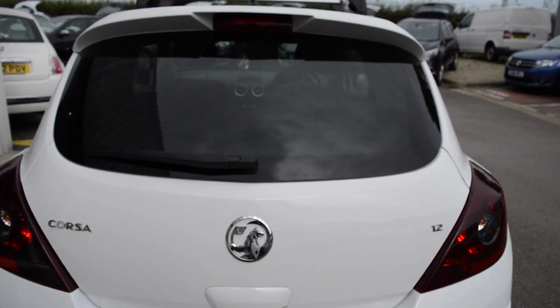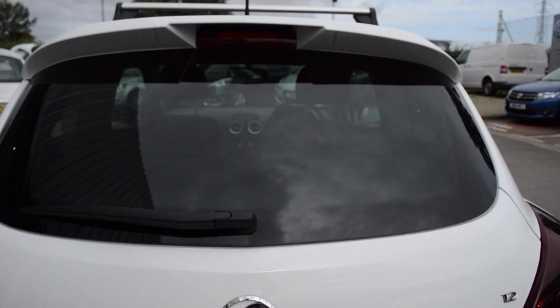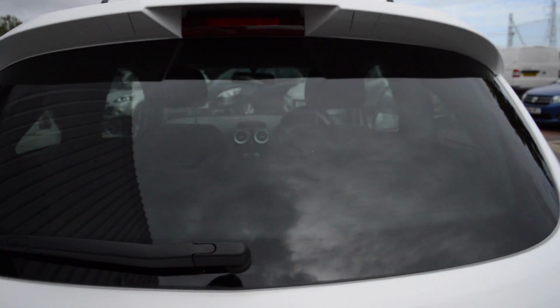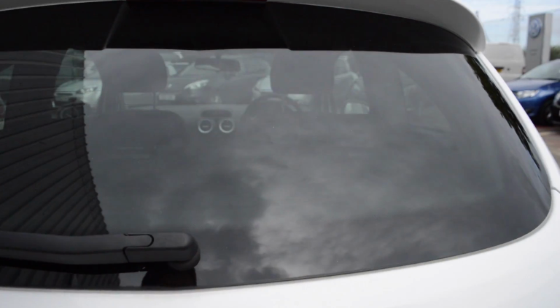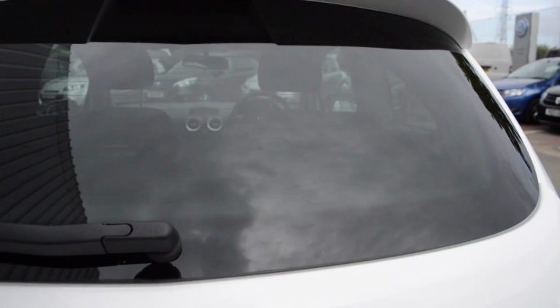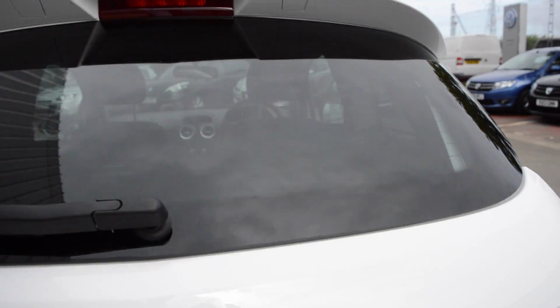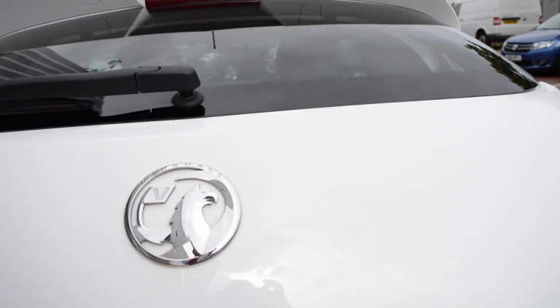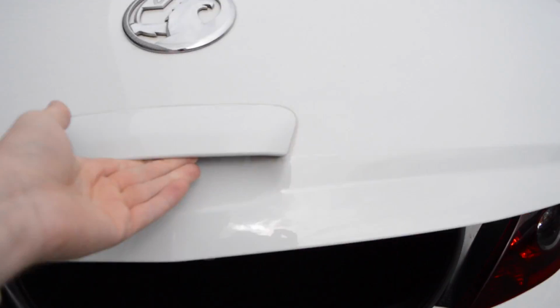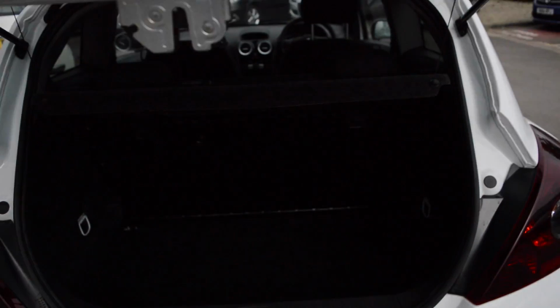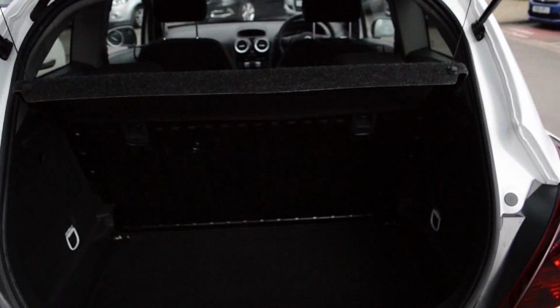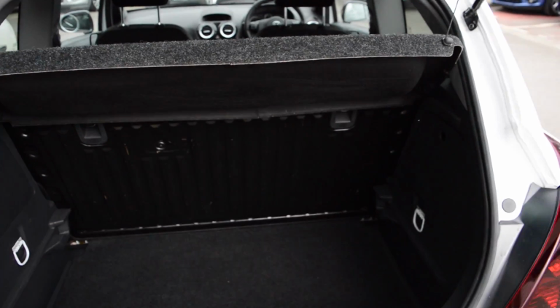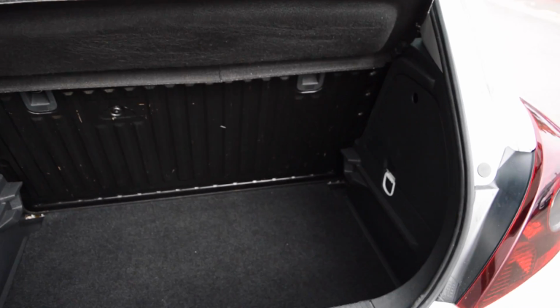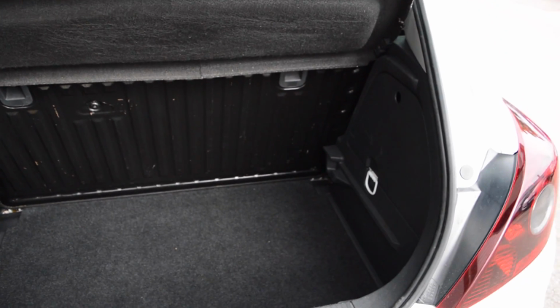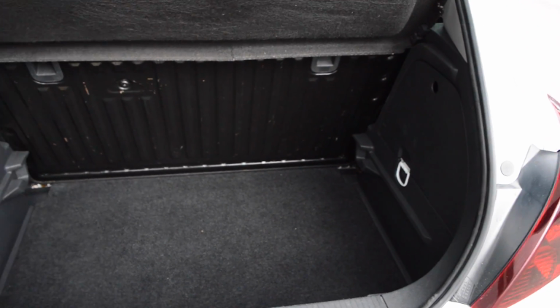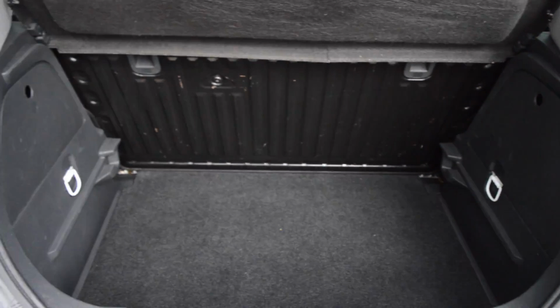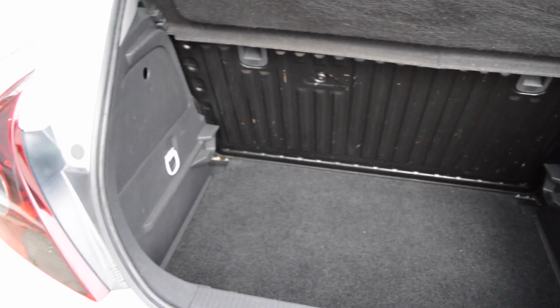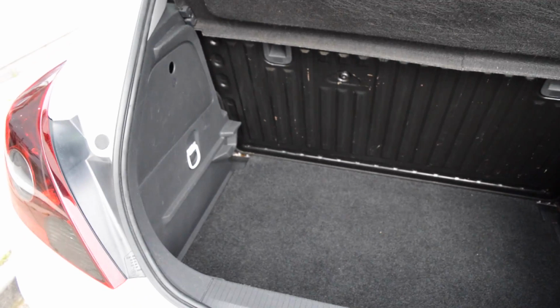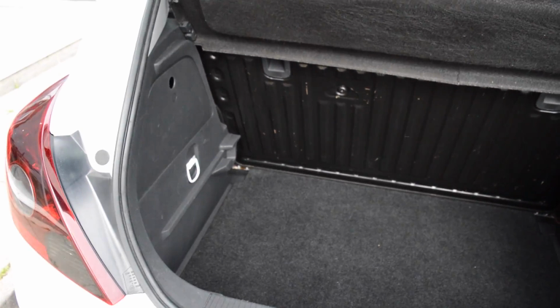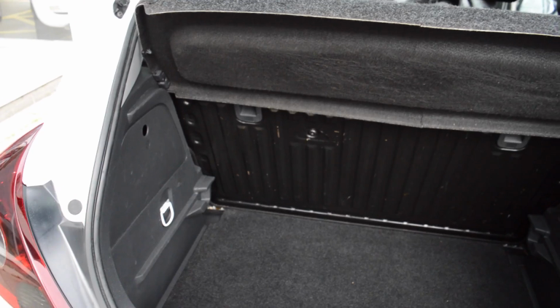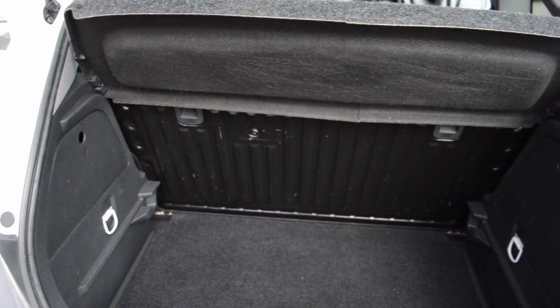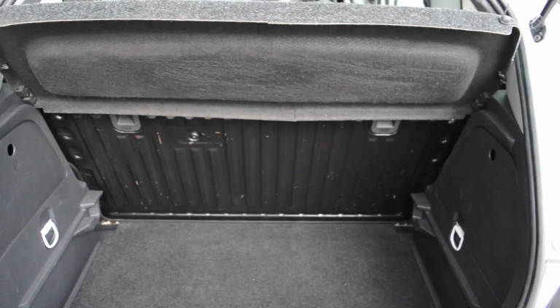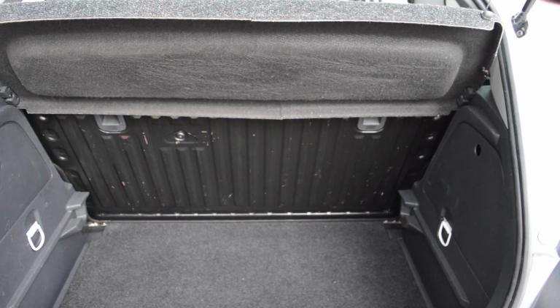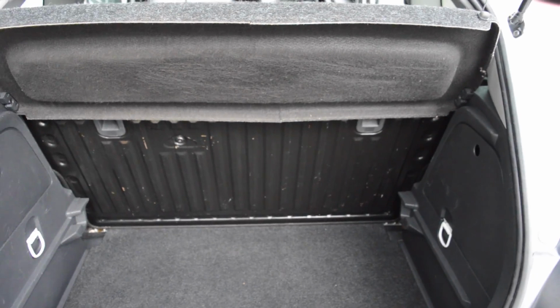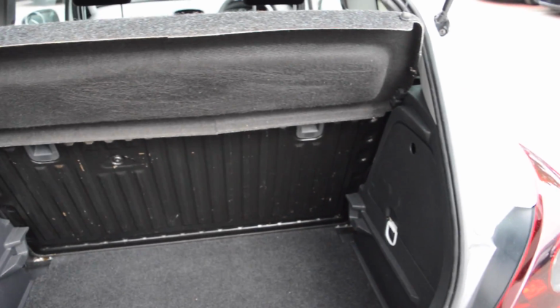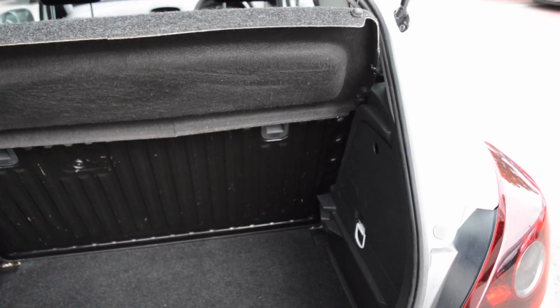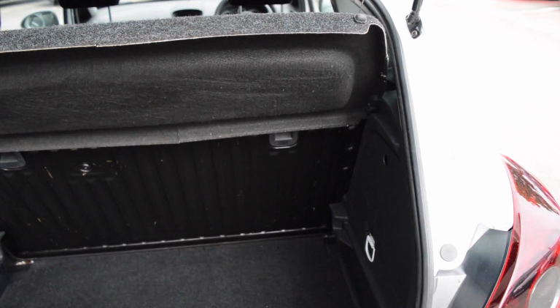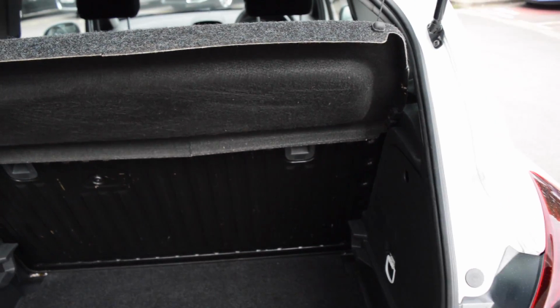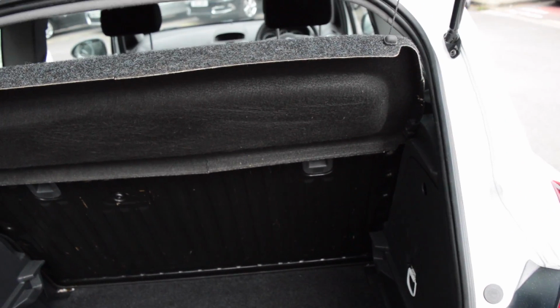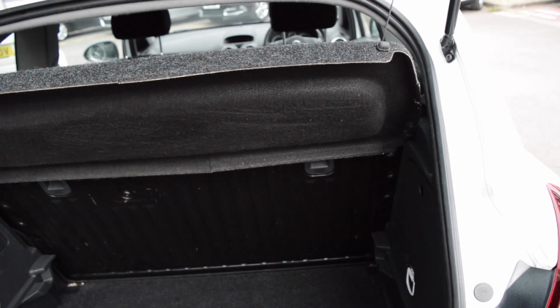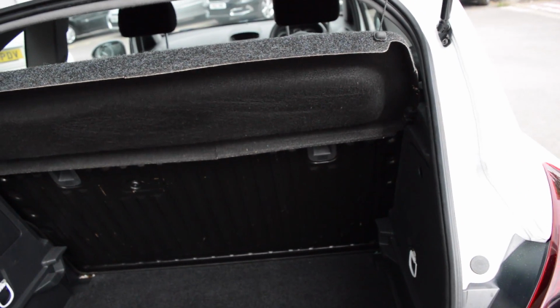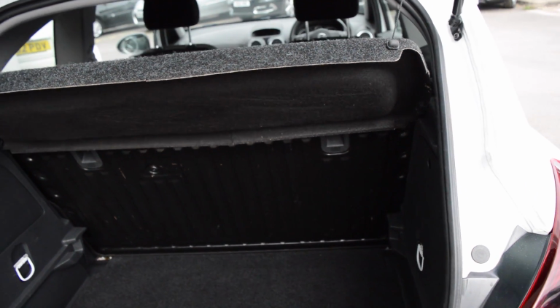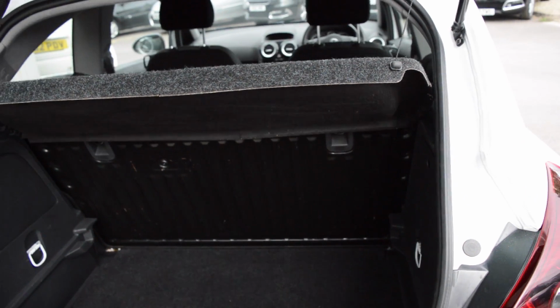So if you take a look in the boot, you'll see there is loads of boot space for the size of this vehicle, as well as a folding rear bench seat.